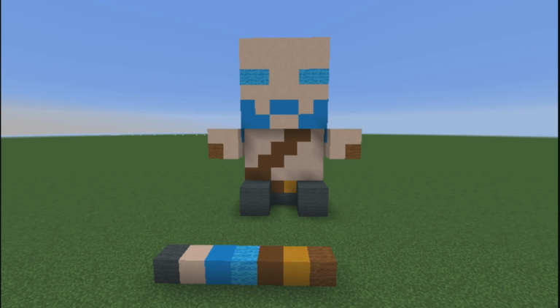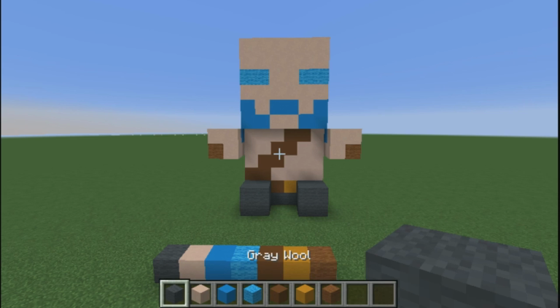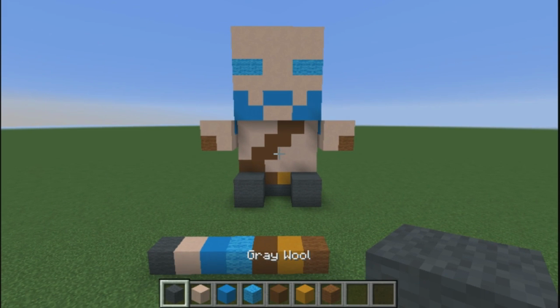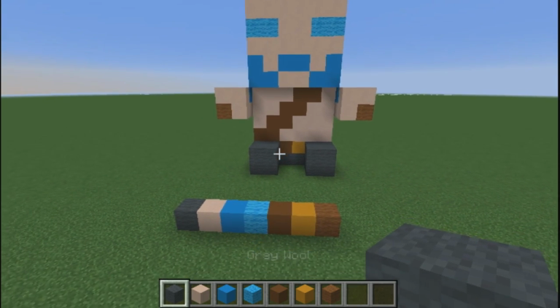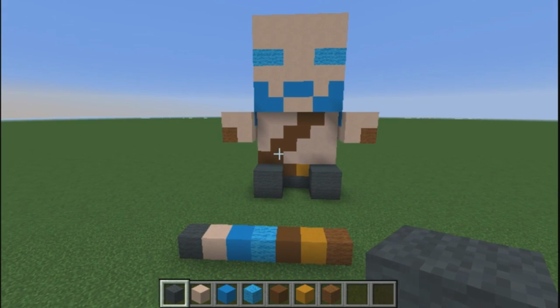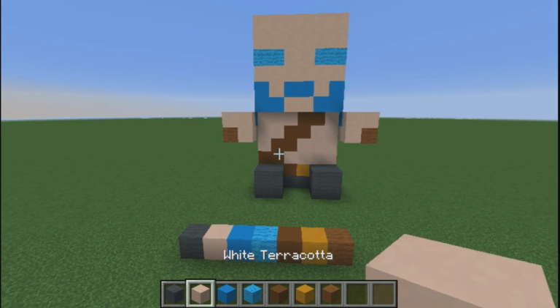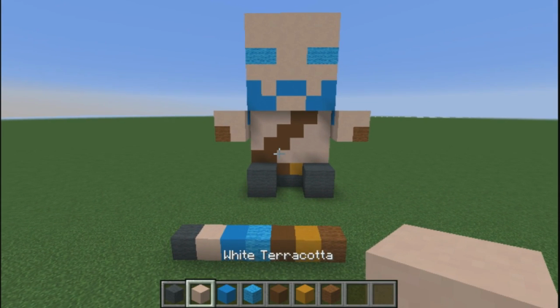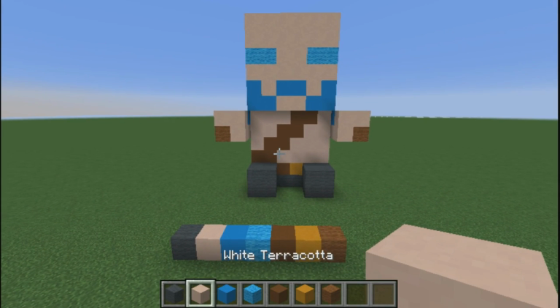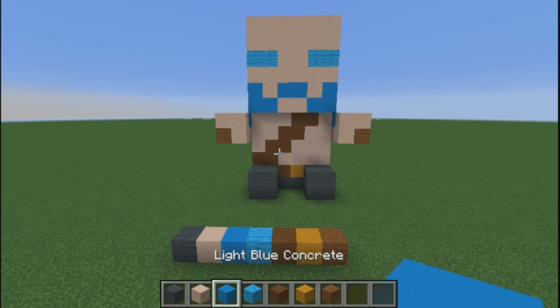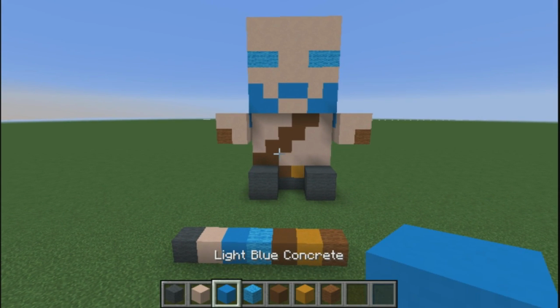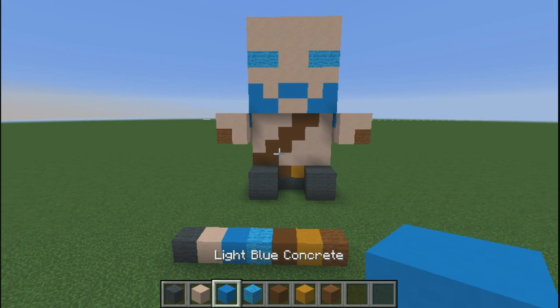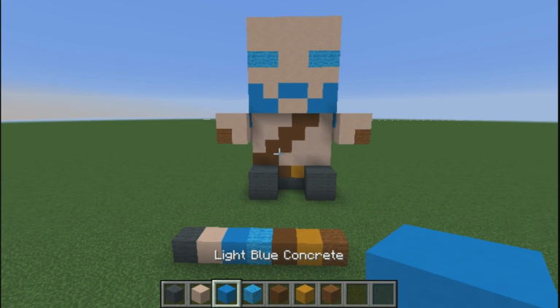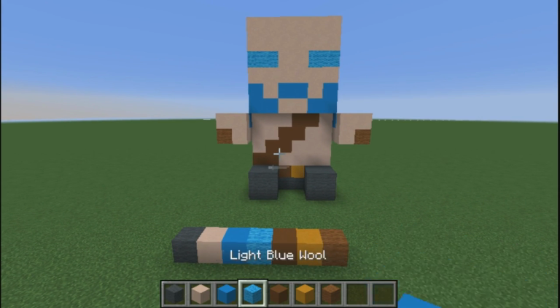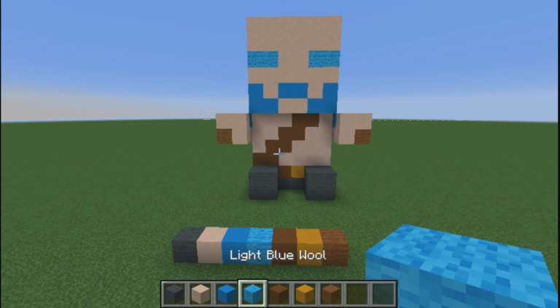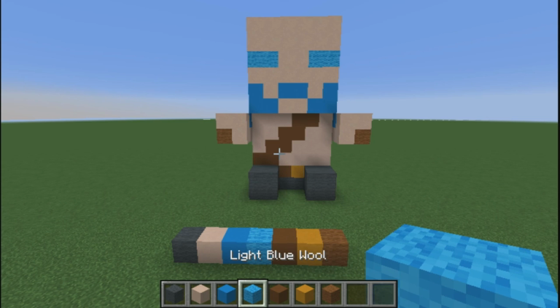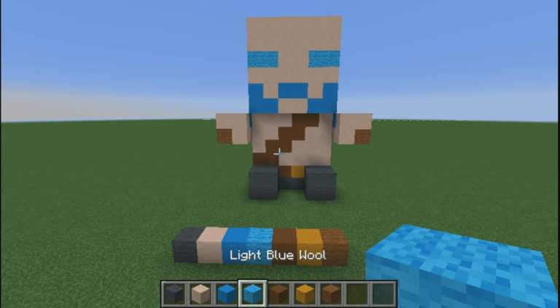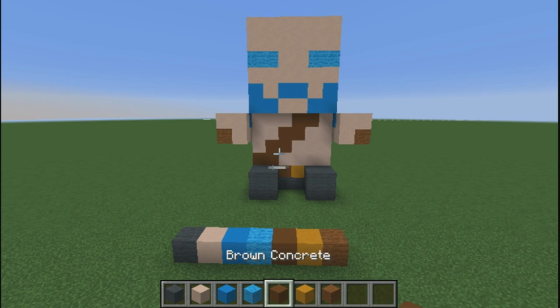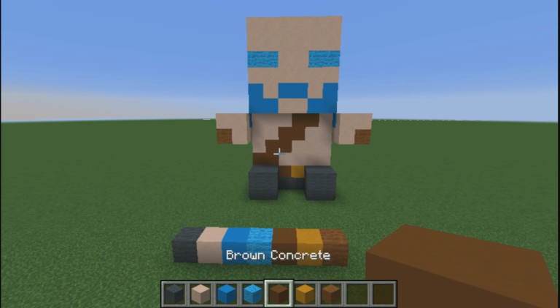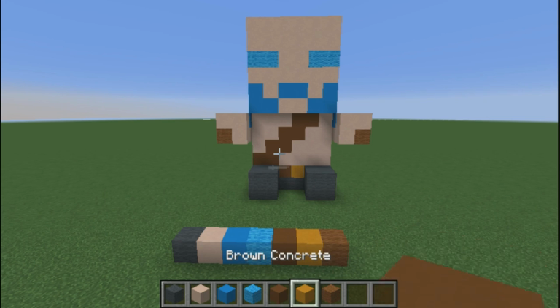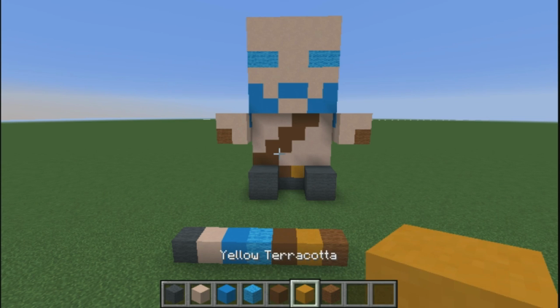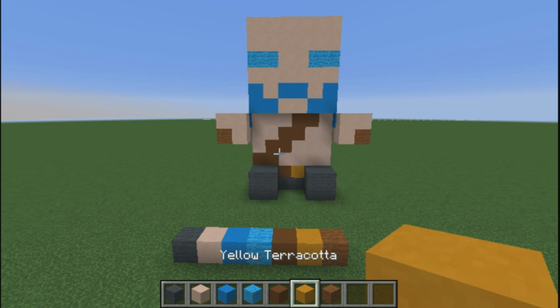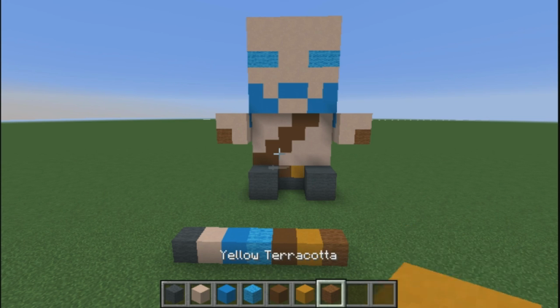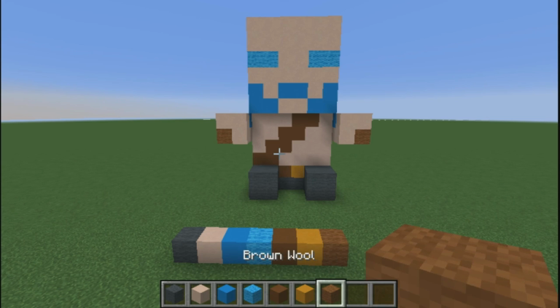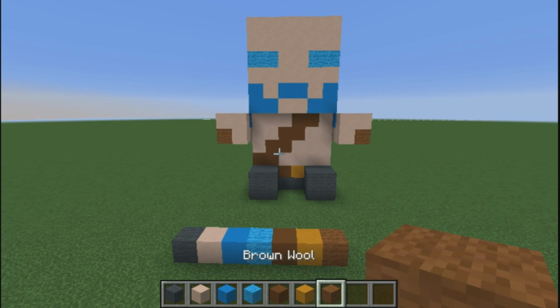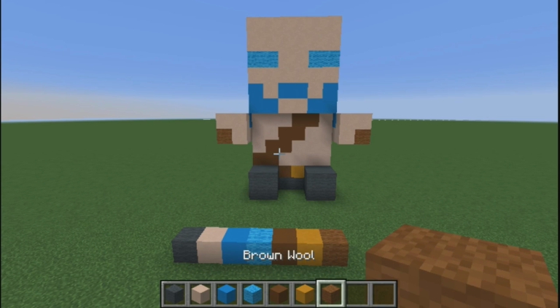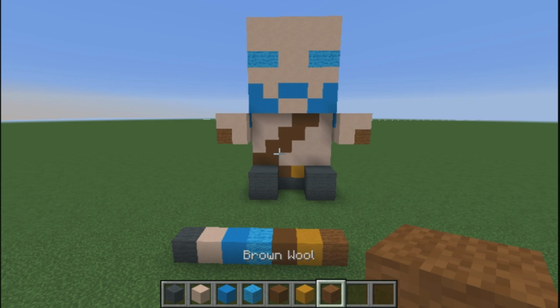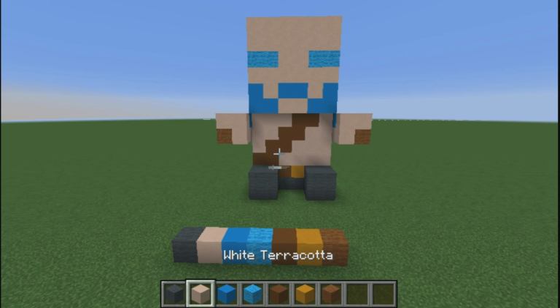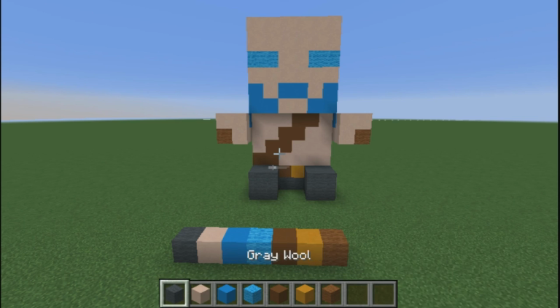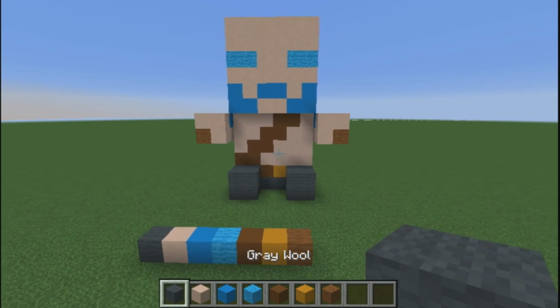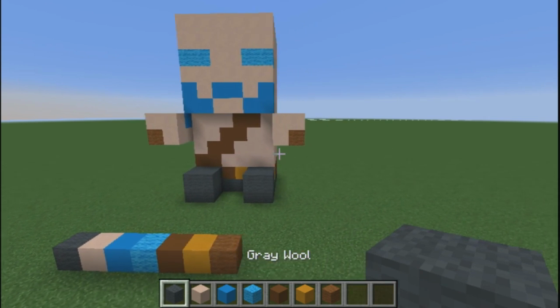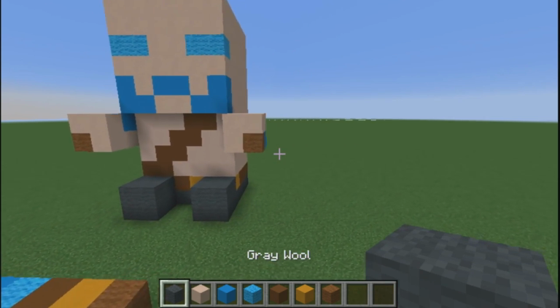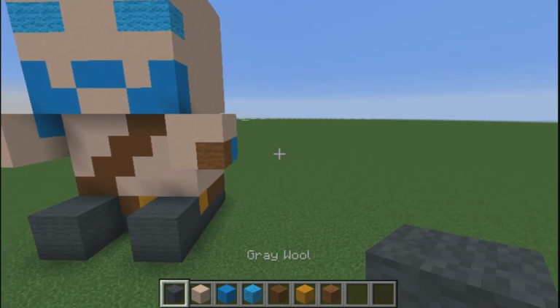We're going to need gray wool, white terracotta, light blue concrete, light blue wool, brown concrete, yellow terracotta, and brown wool.